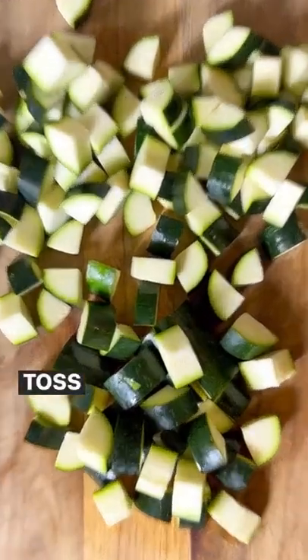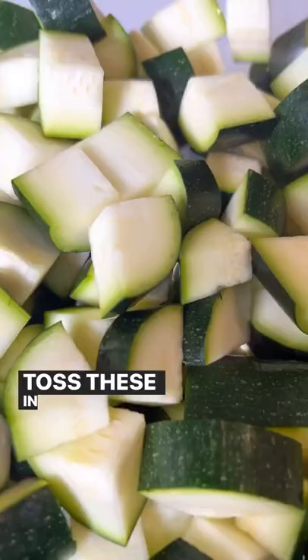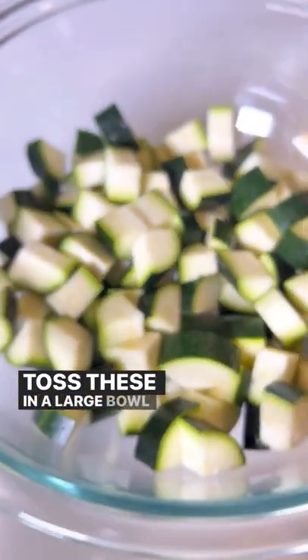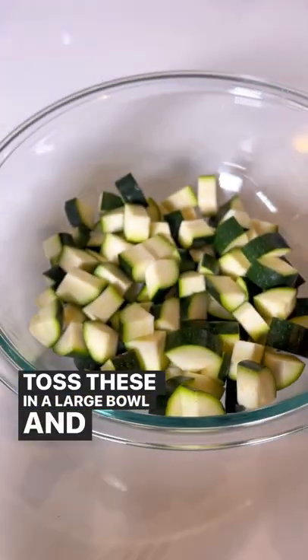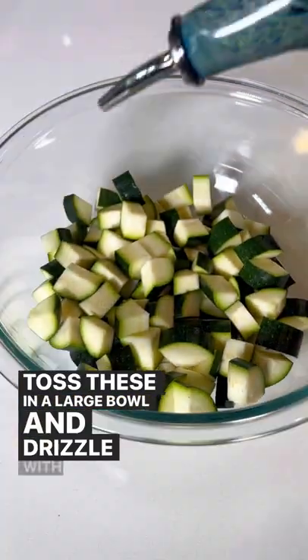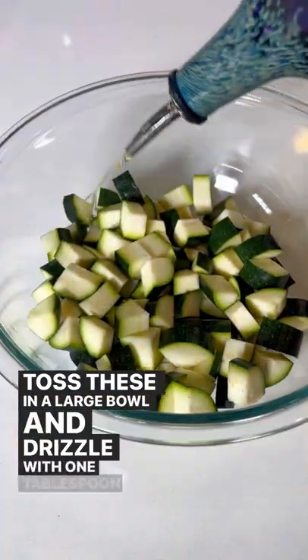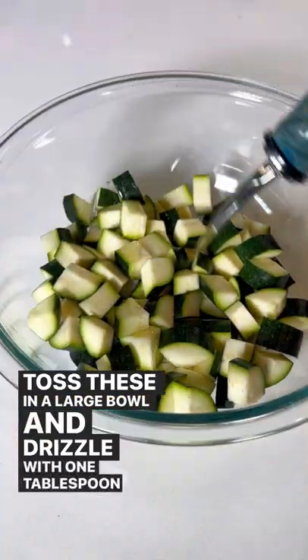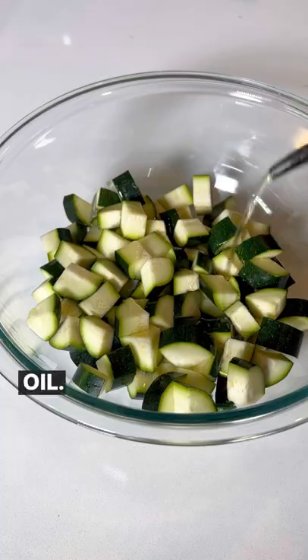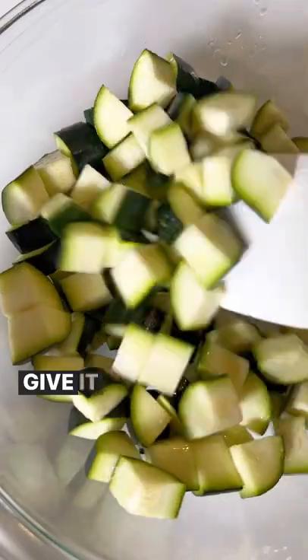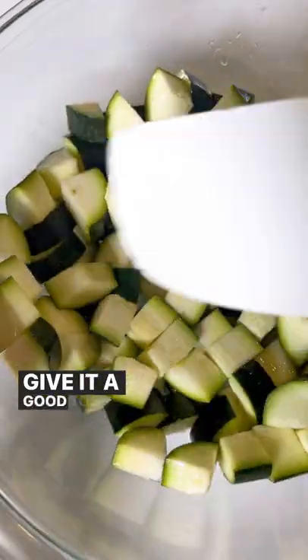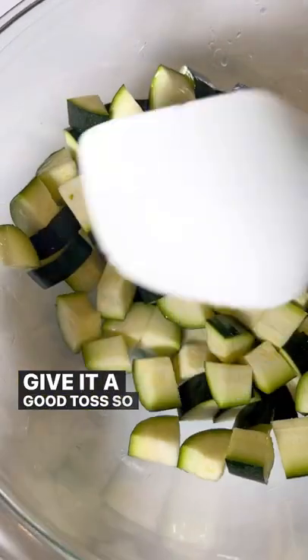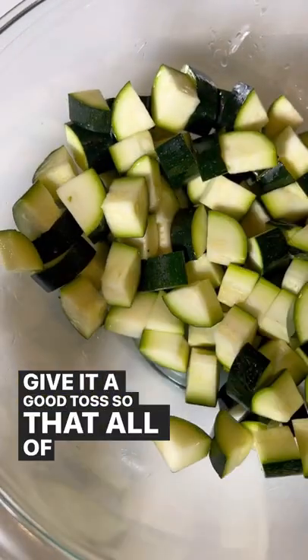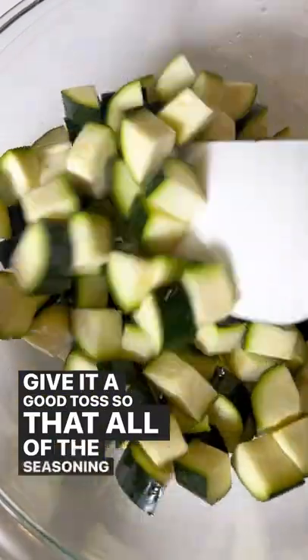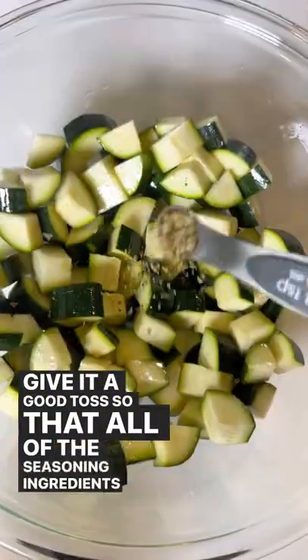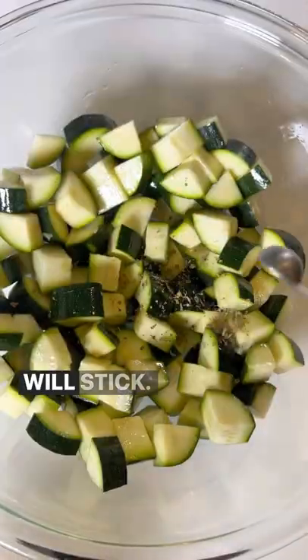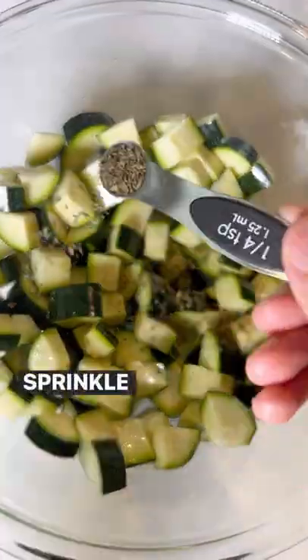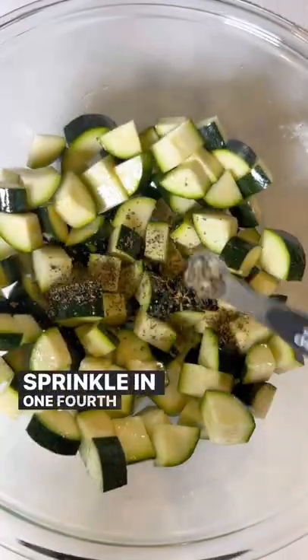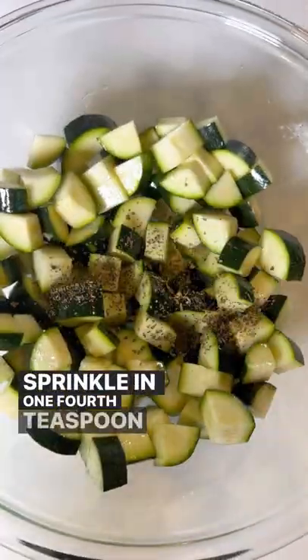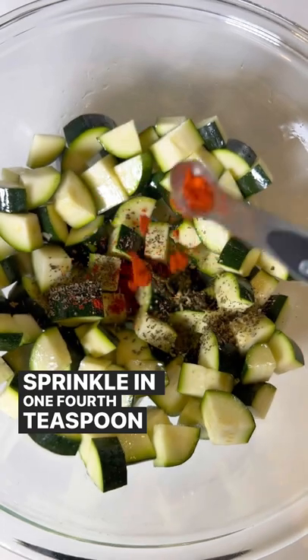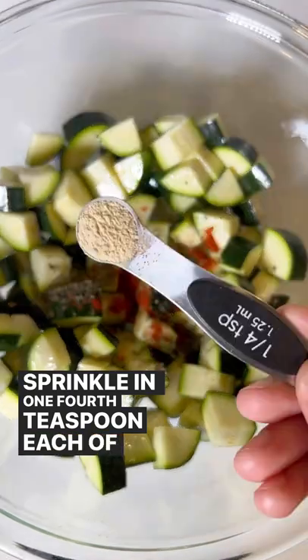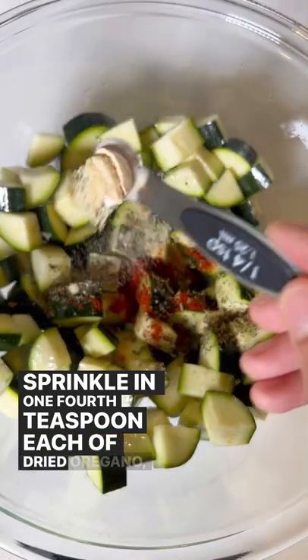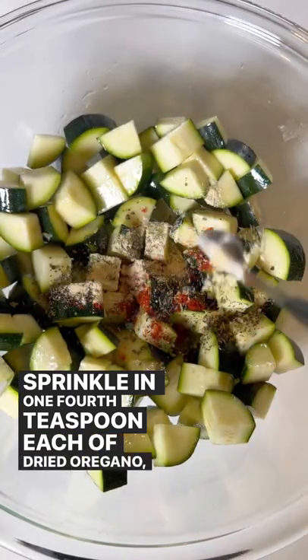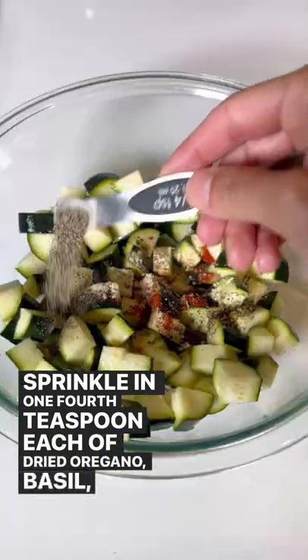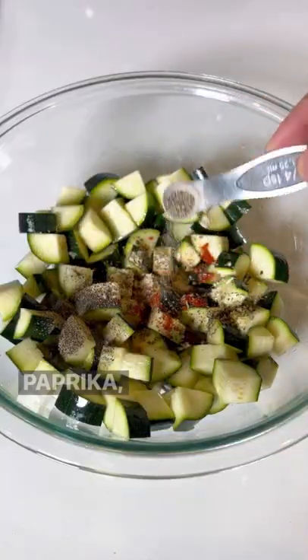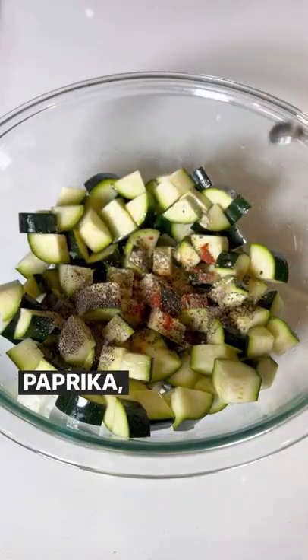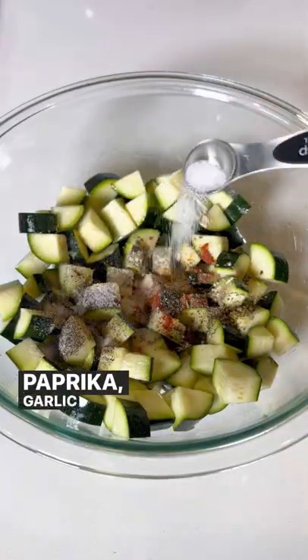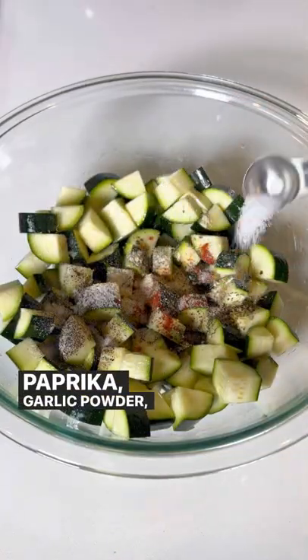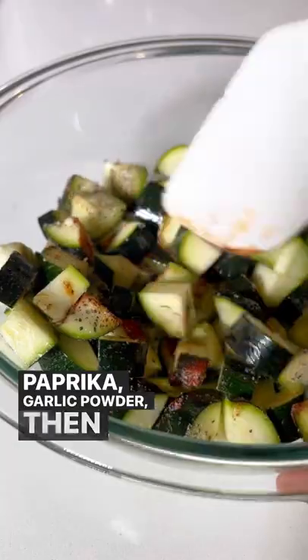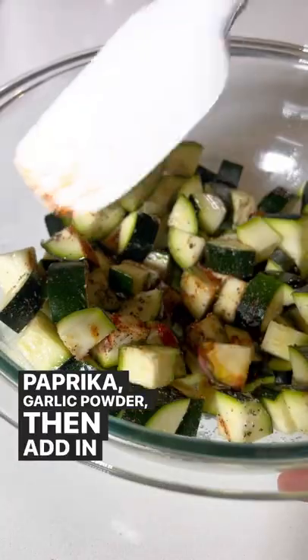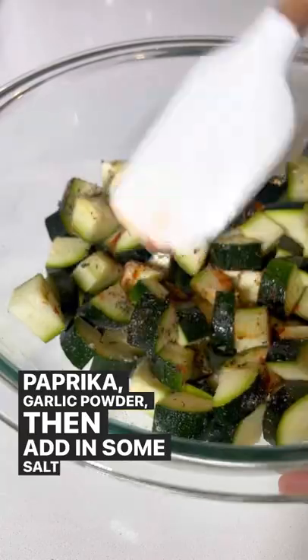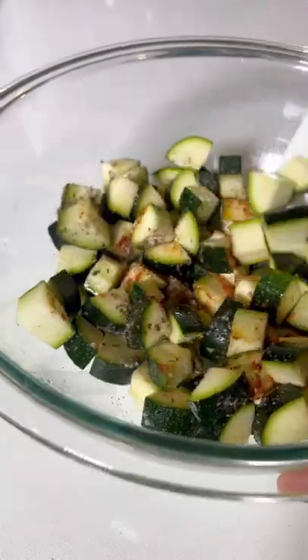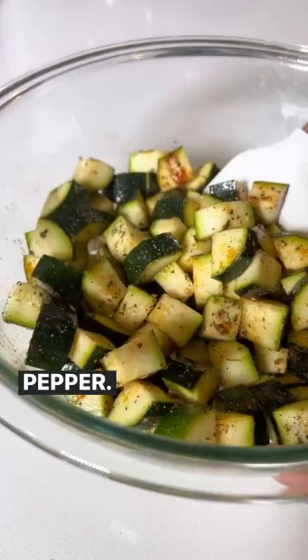Toss these in a large bowl and drizzle with one tablespoon of oil. Give it a good toss so that all of the seasoning ingredients will stick. Sprinkle in one-fourth teaspoon each of dried oregano, basil, paprika, garlic powder, and then add in some salt and black pepper.